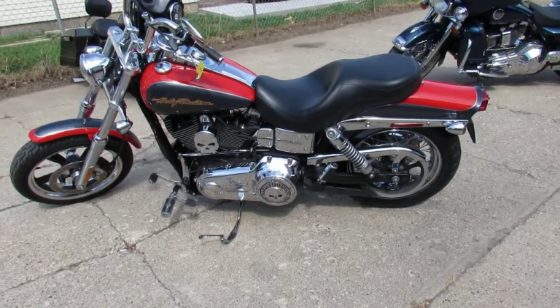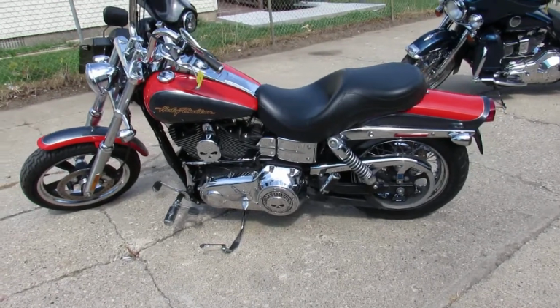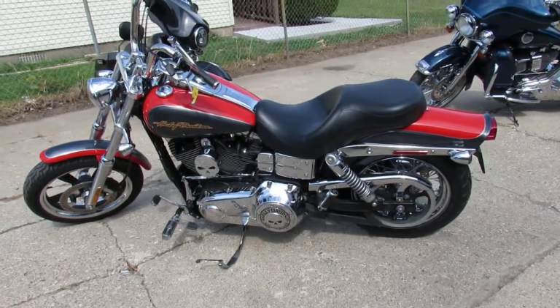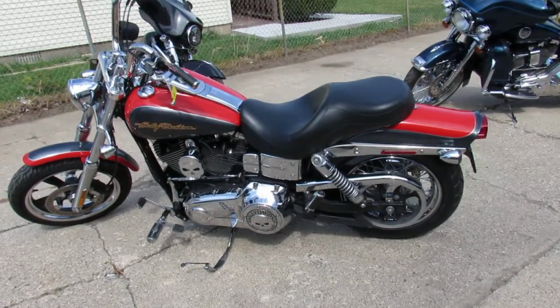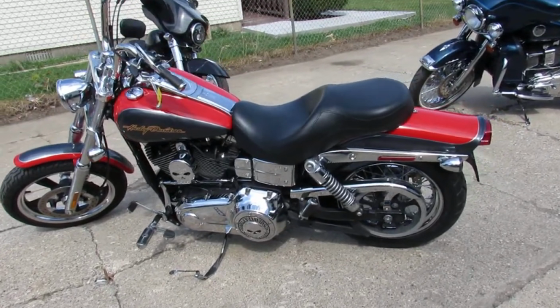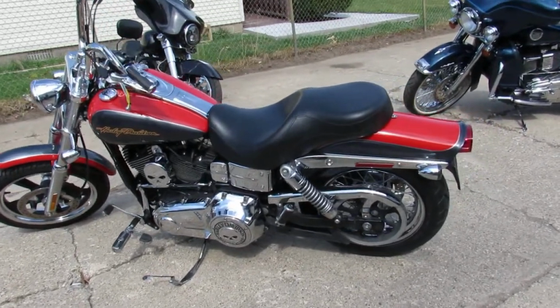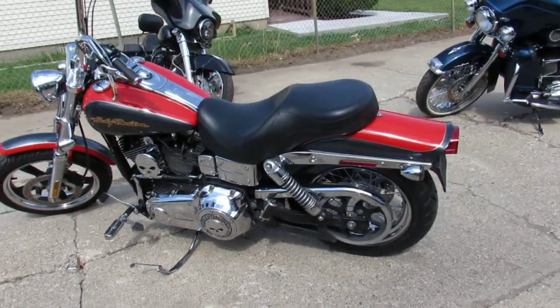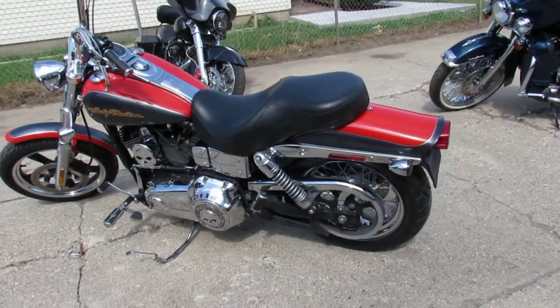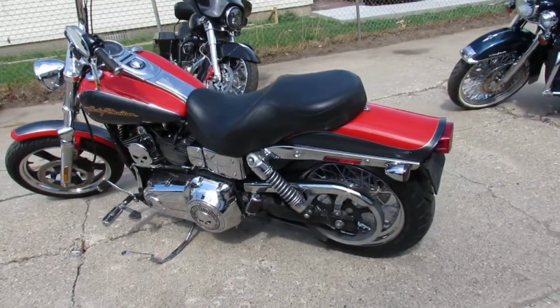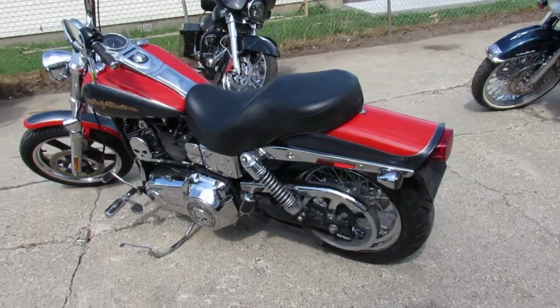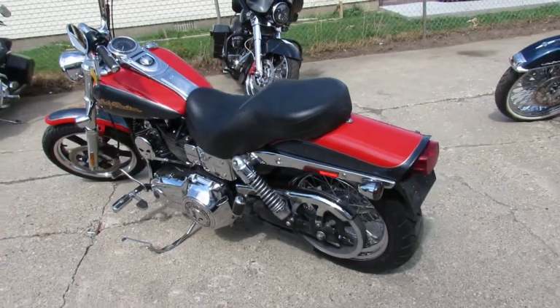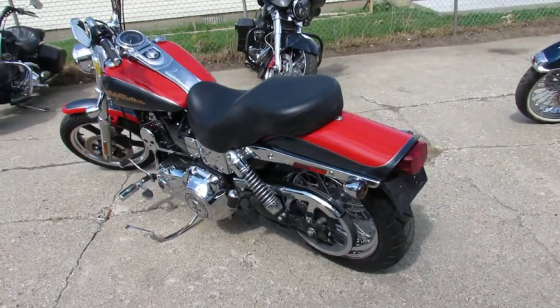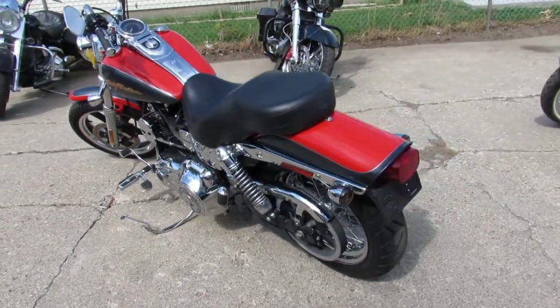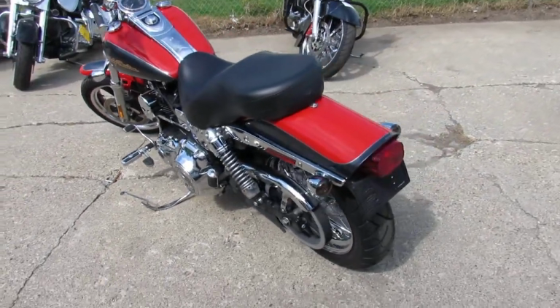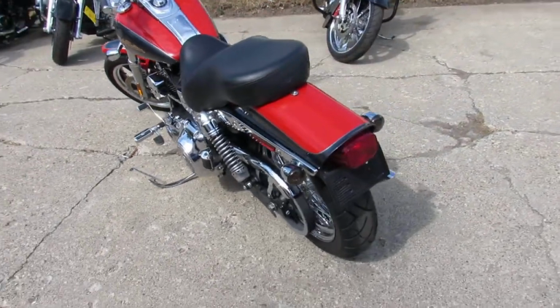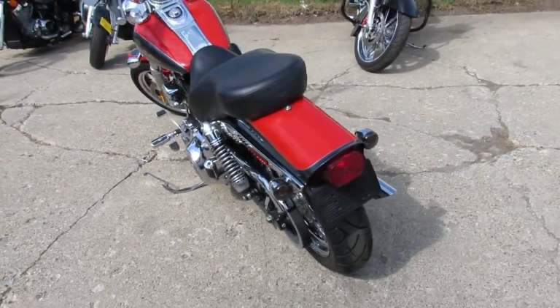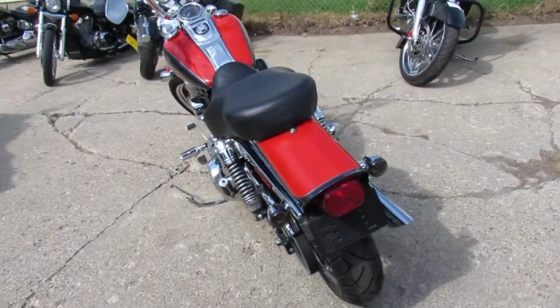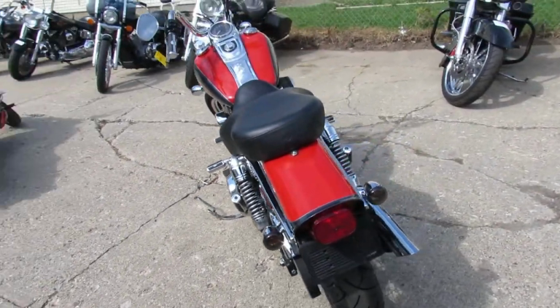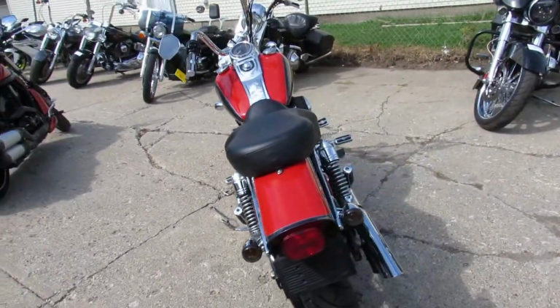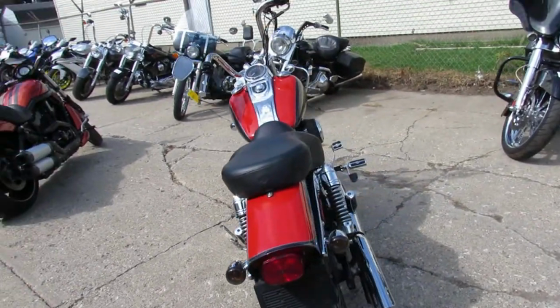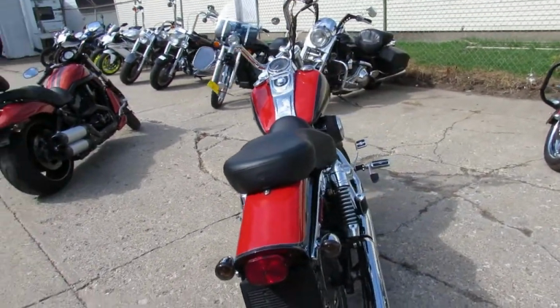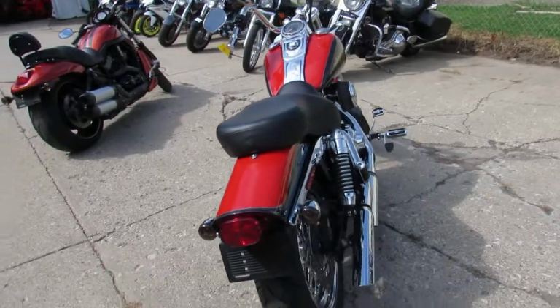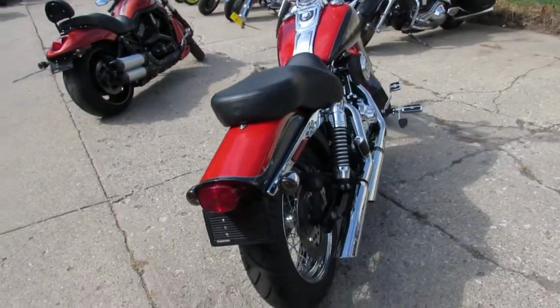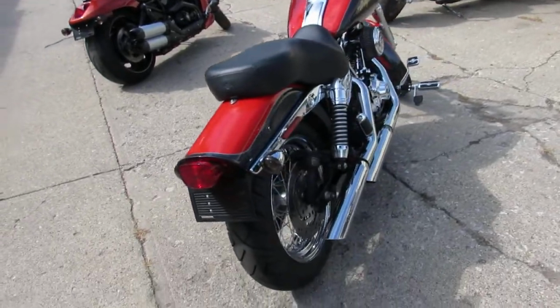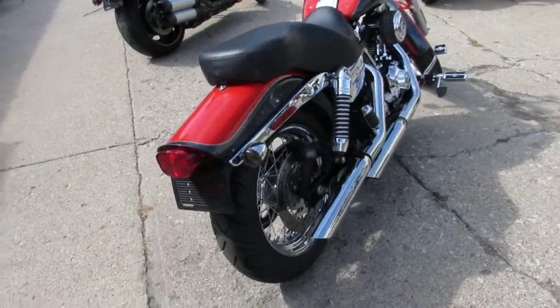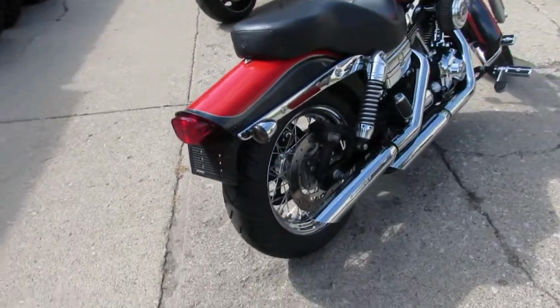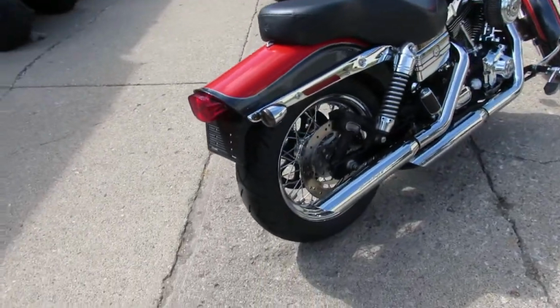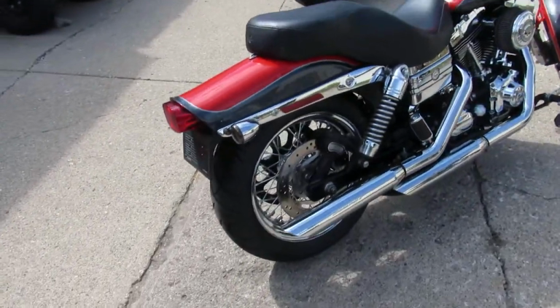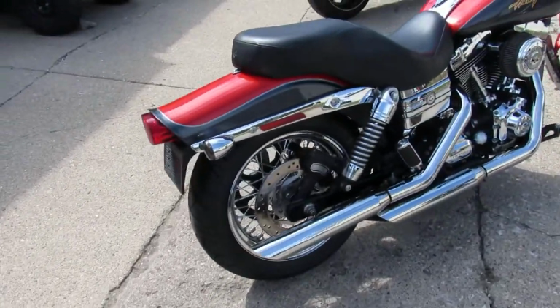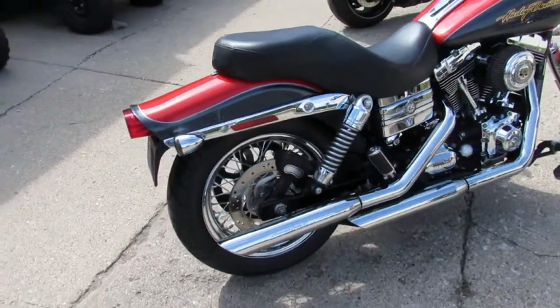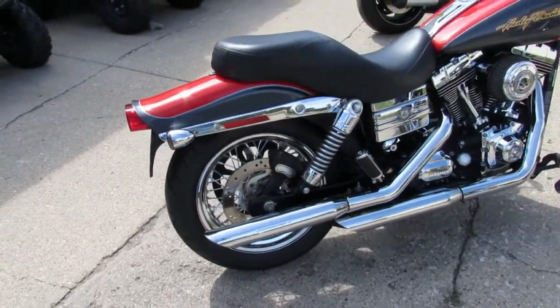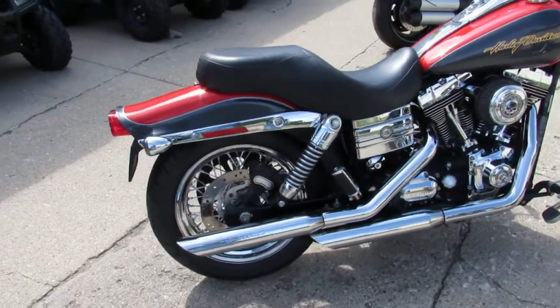Hey guys, beautiful day here in Sandusky, Michigan. We're doing some videos on the latest truckload of Harleys we just got in. We got over 400 used Harleys, guaranteed financing, out-of-state financing, nationwide shipping. We're getting these bikes through service and our girls are loading them up on the website as fast as we can.